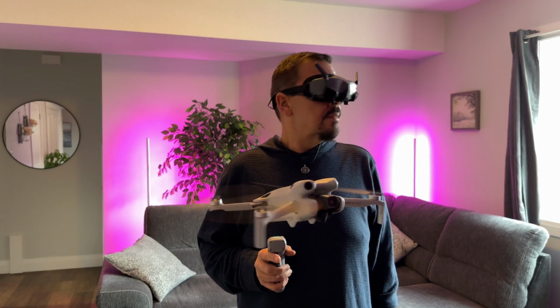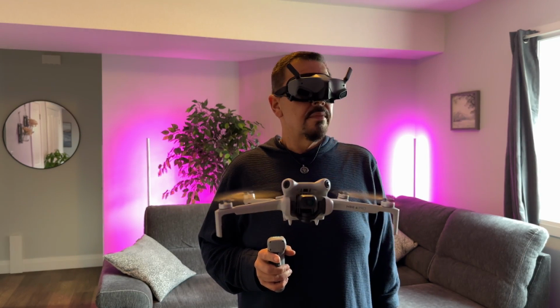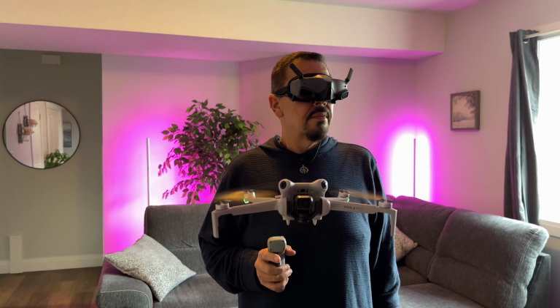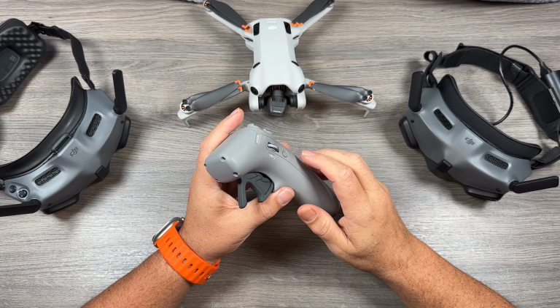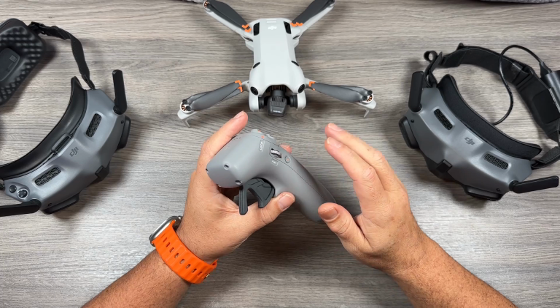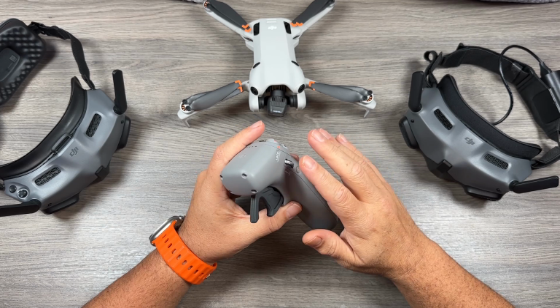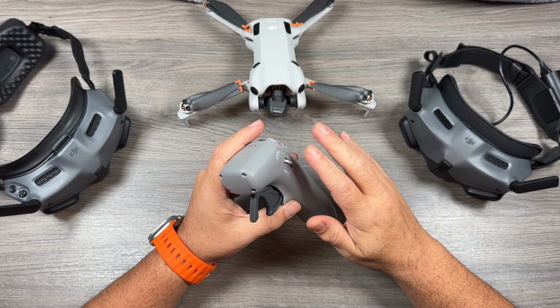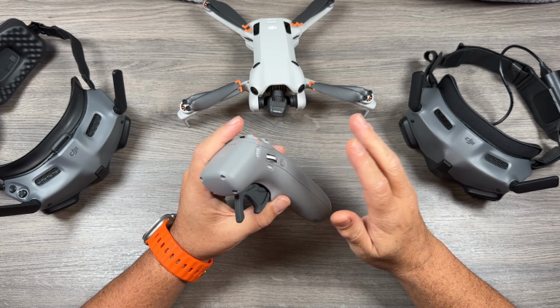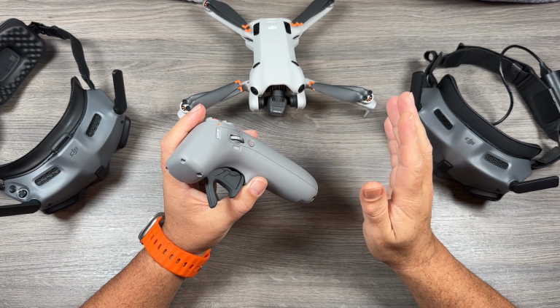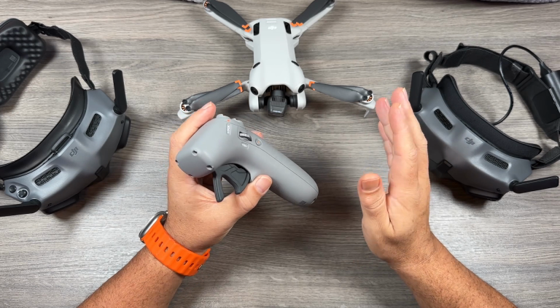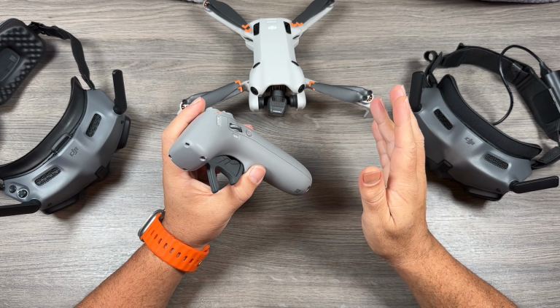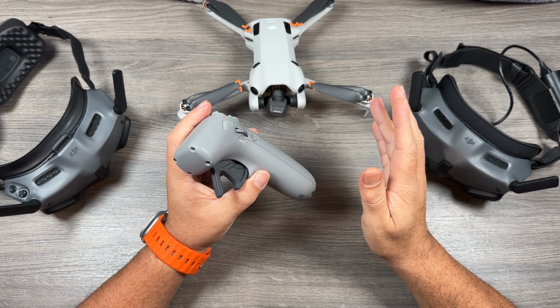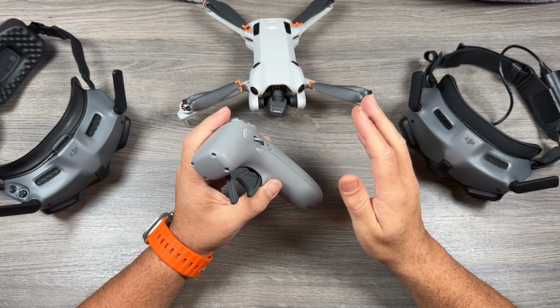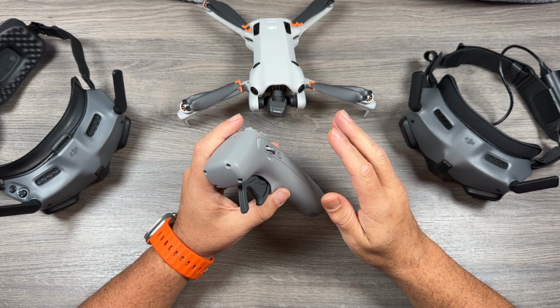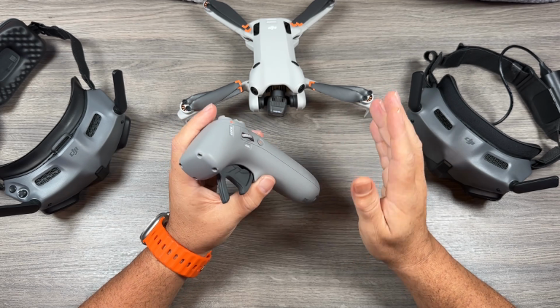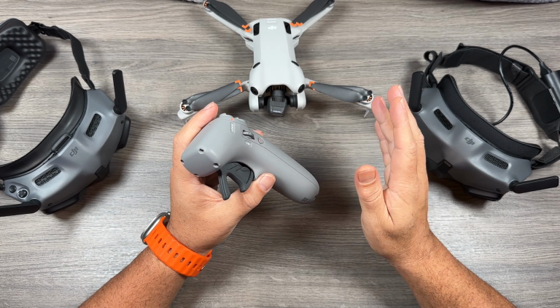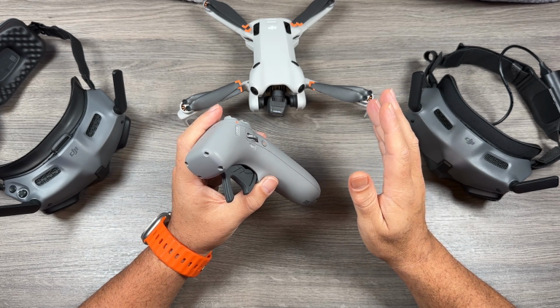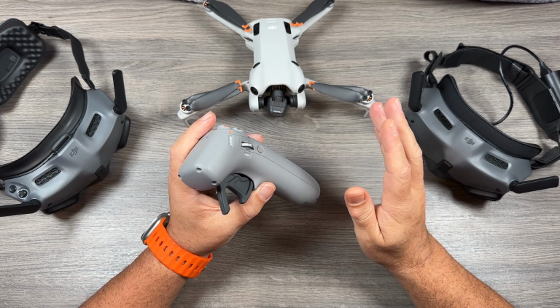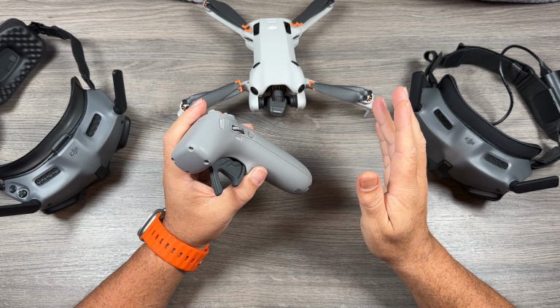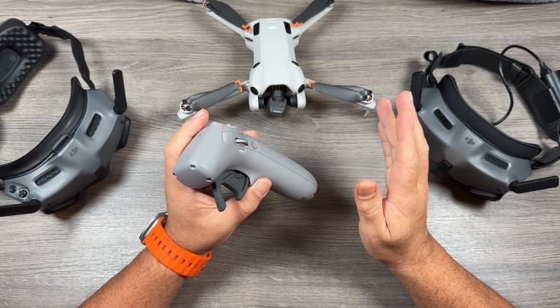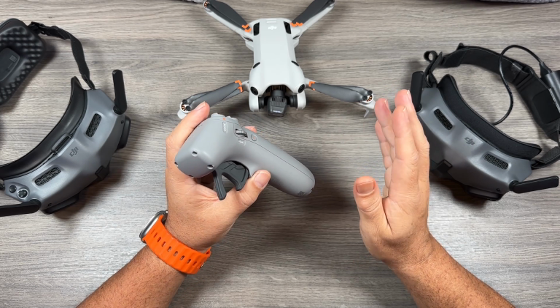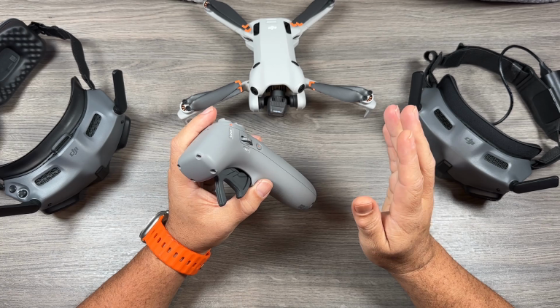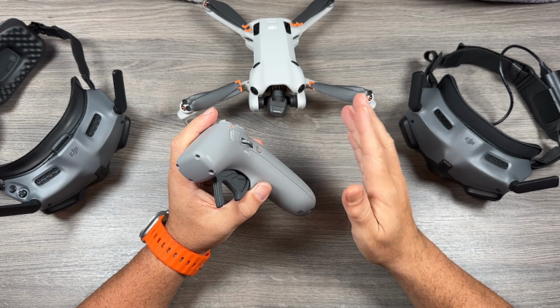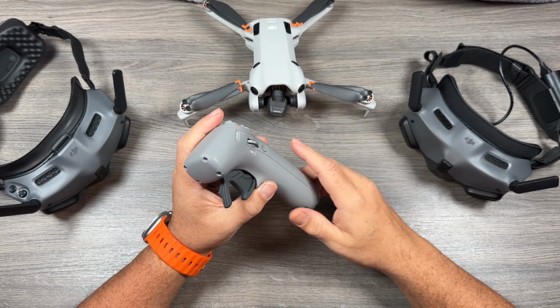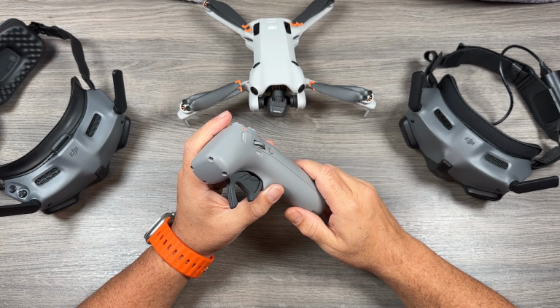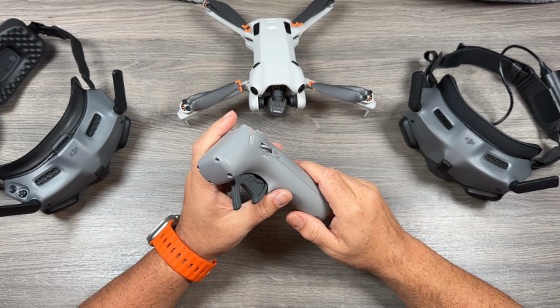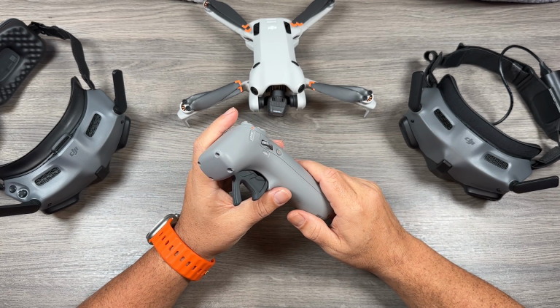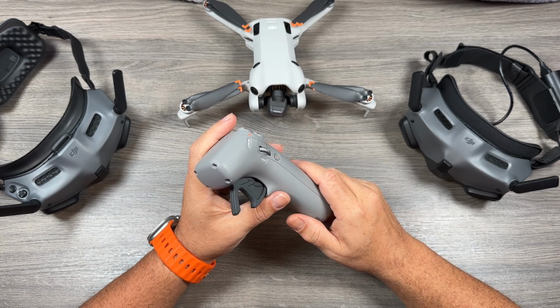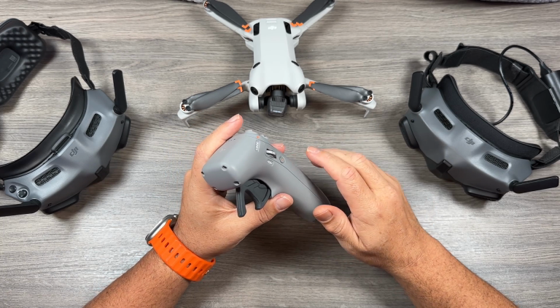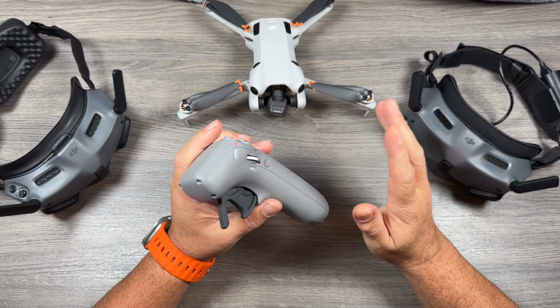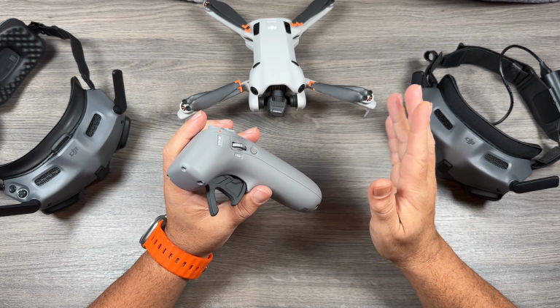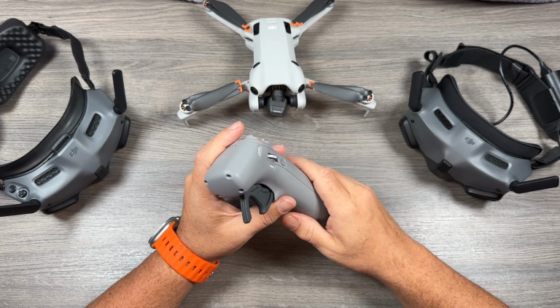In this video I'm going to go over how to get everything bound together and working properly, because as a new user, if this is going to be the first time using goggles with a drone like this, it can be a little bit confusing on how to get everything working.